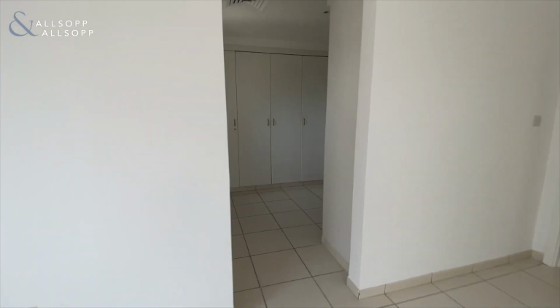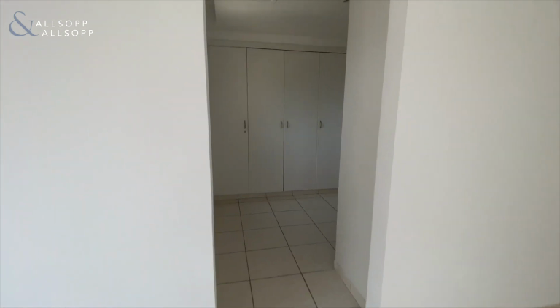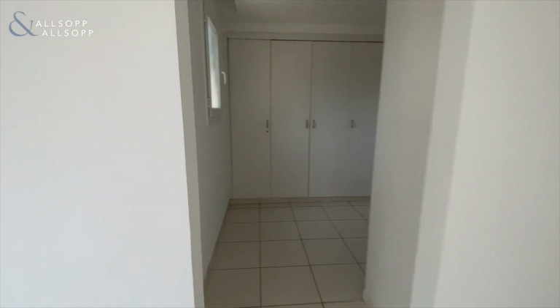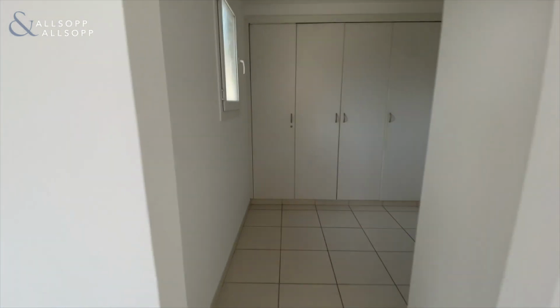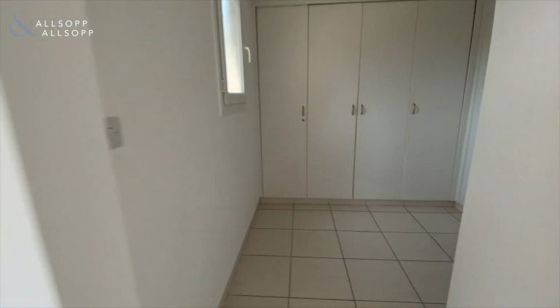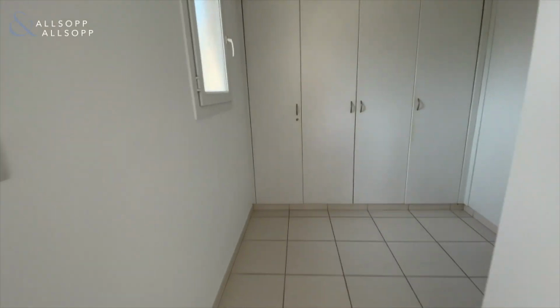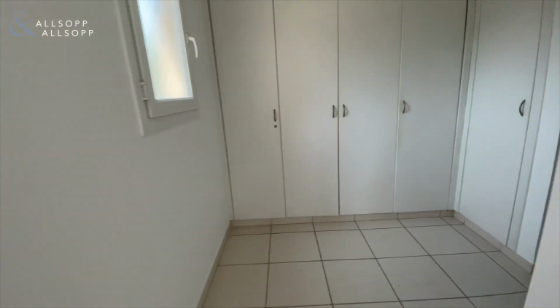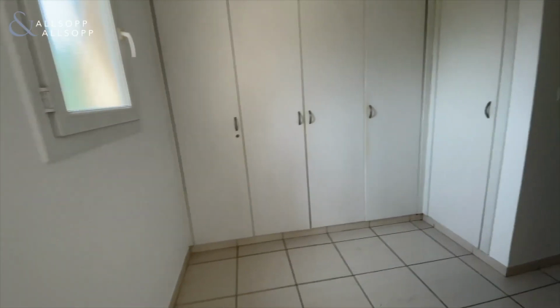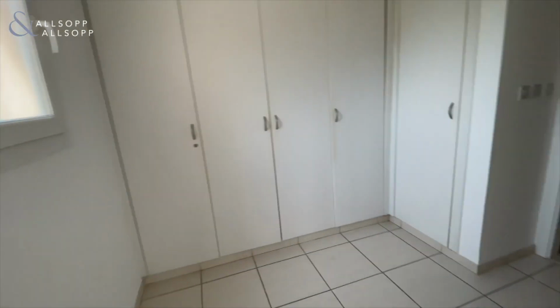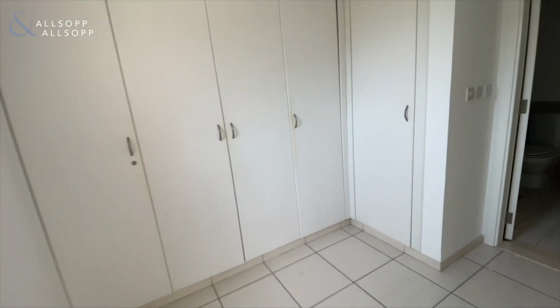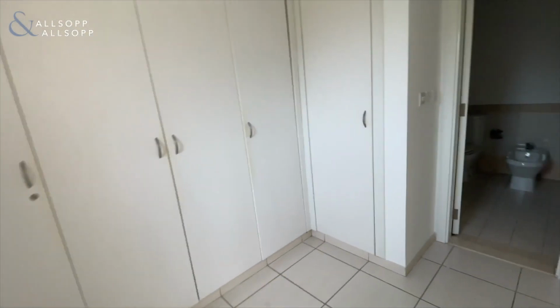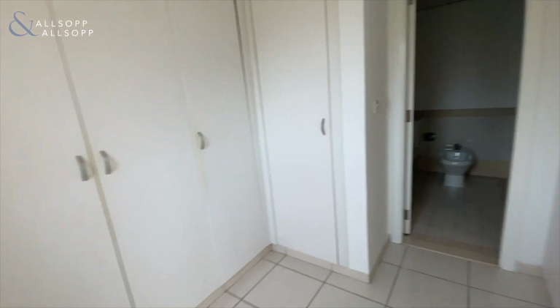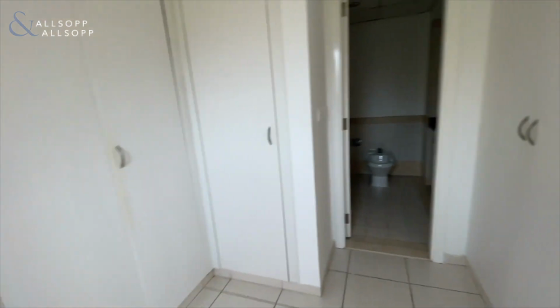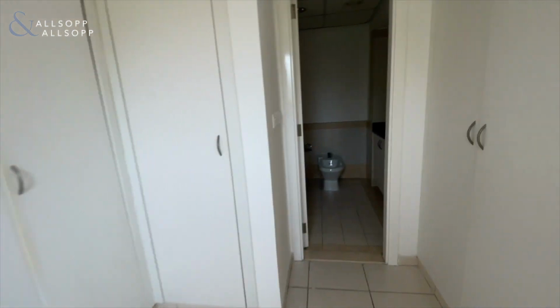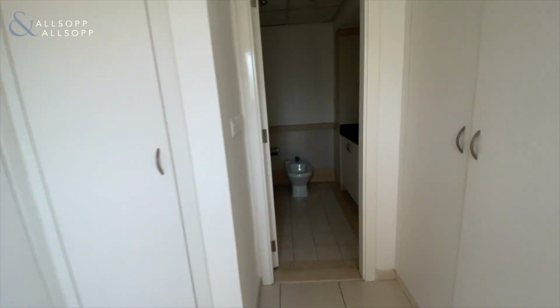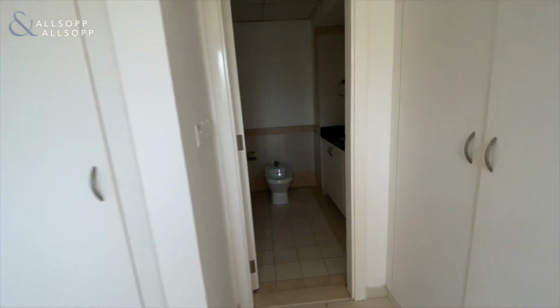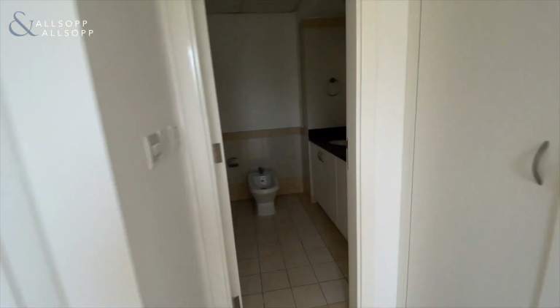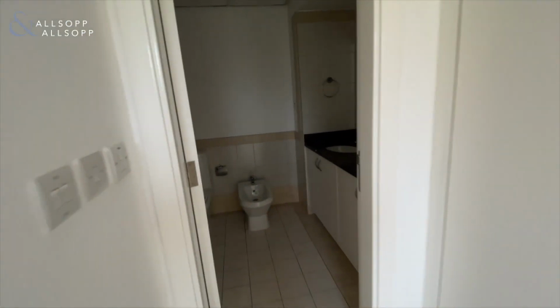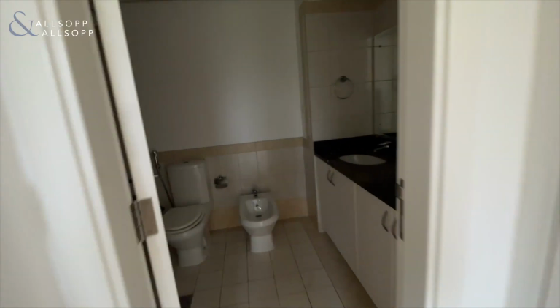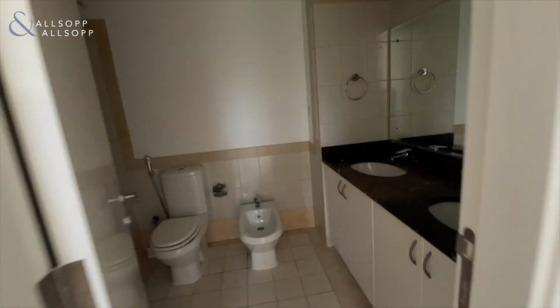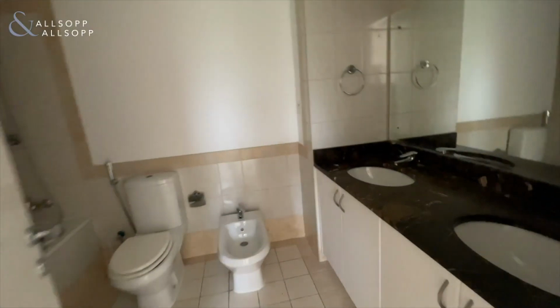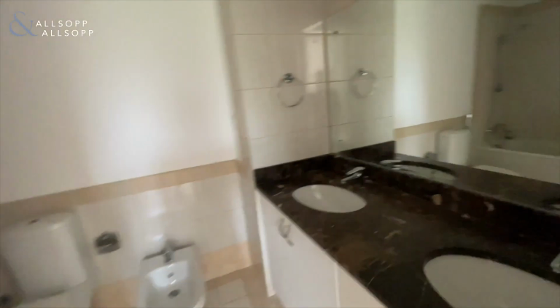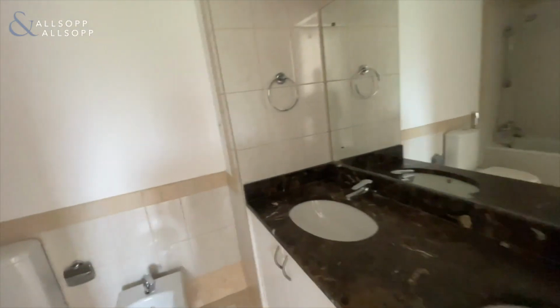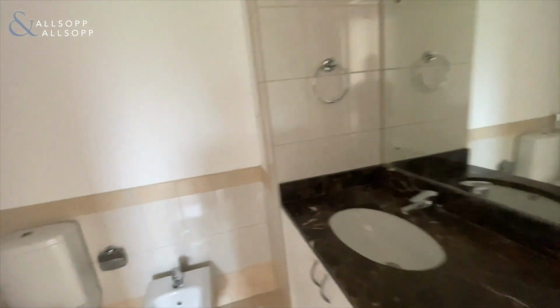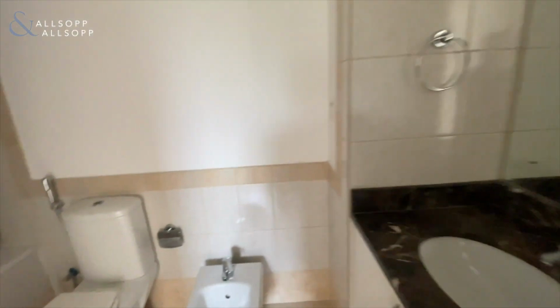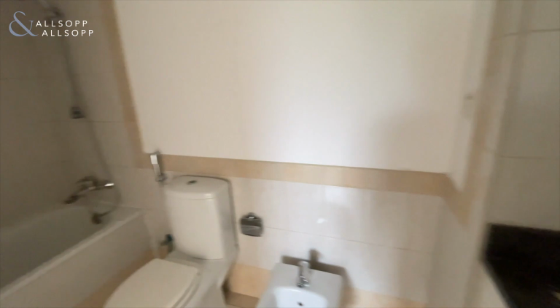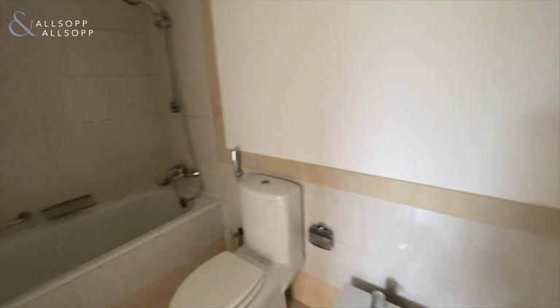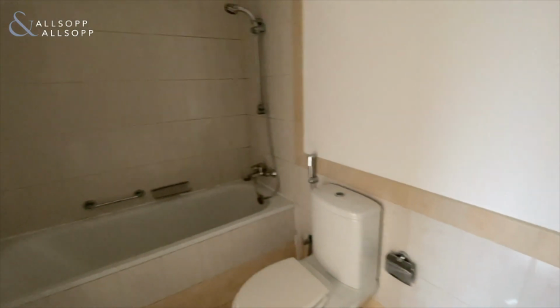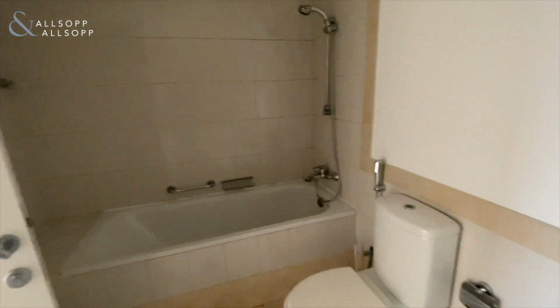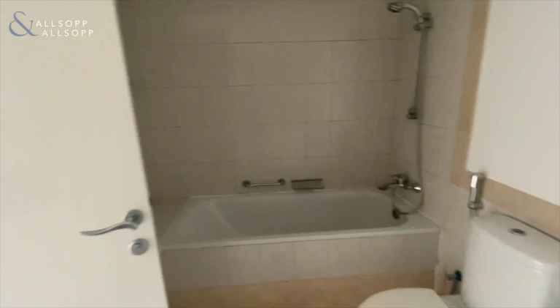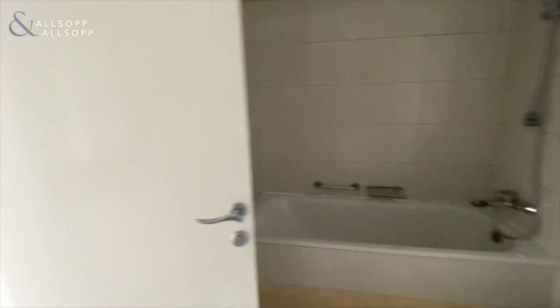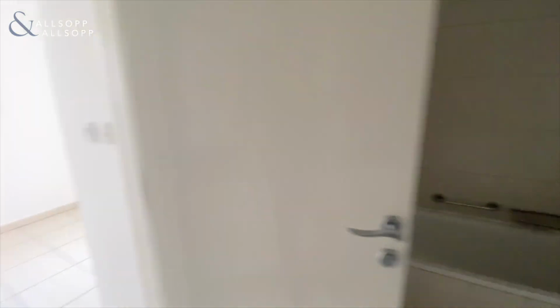Going into the walk-in closet — also very nice storage space — and the bathroom is linked to it.